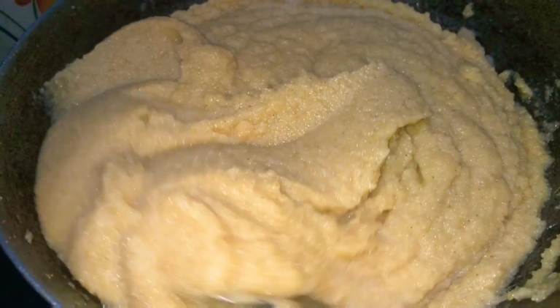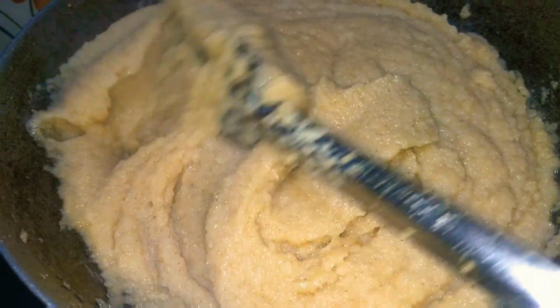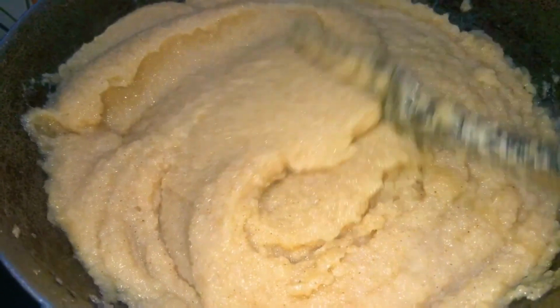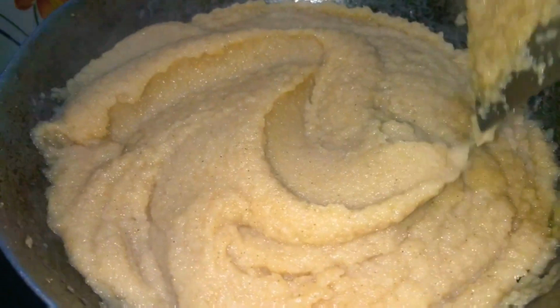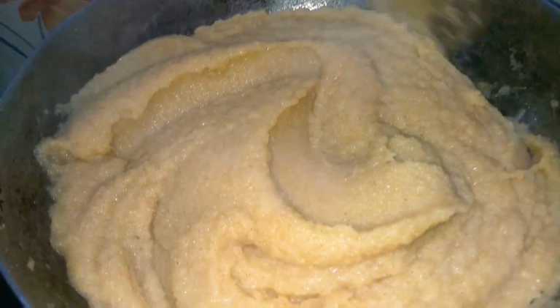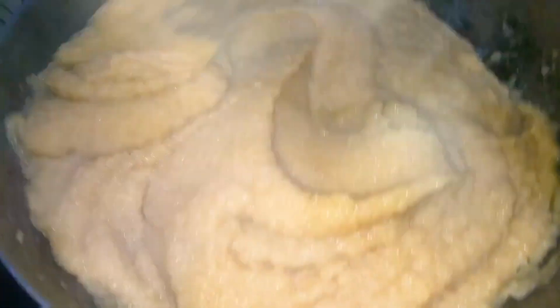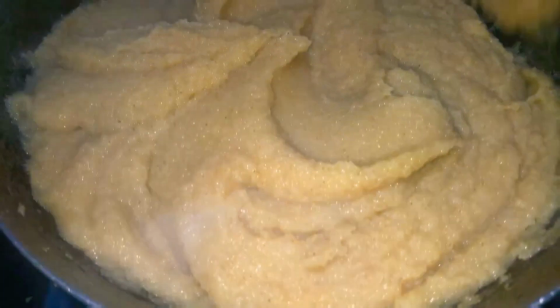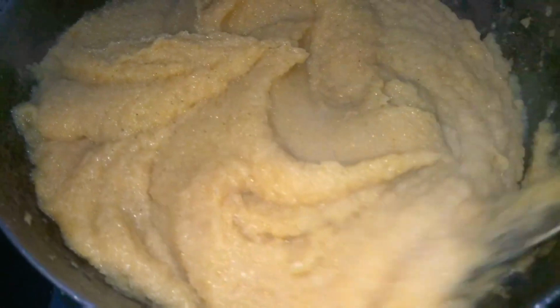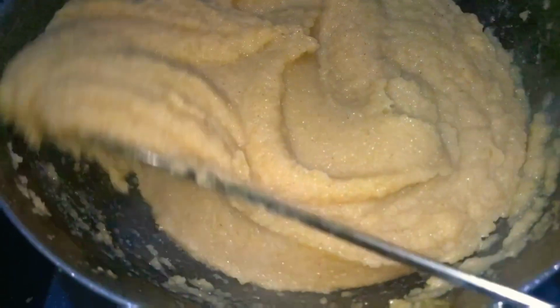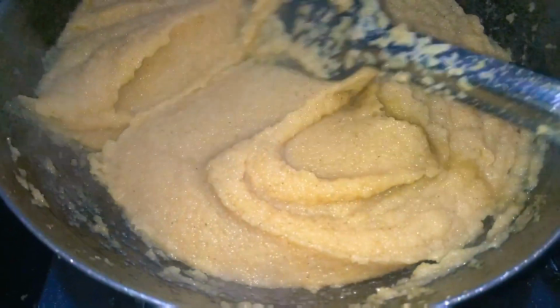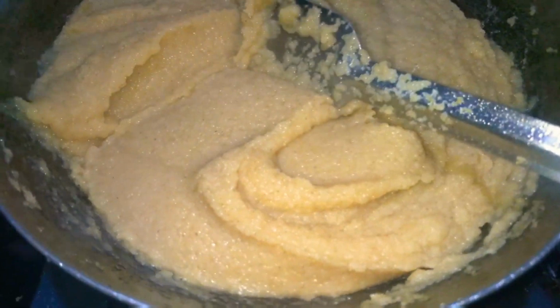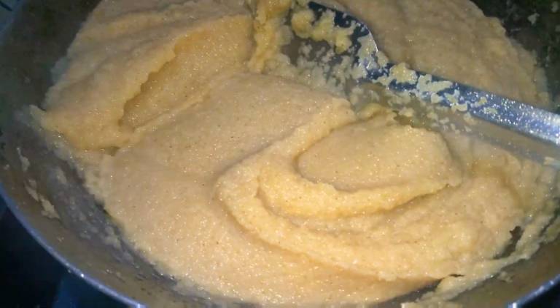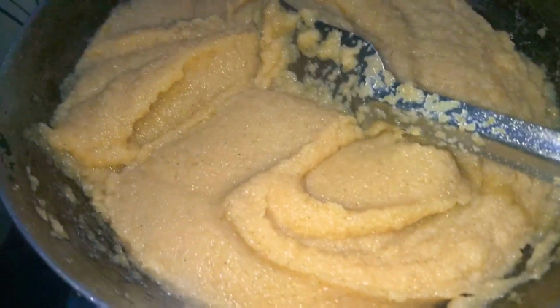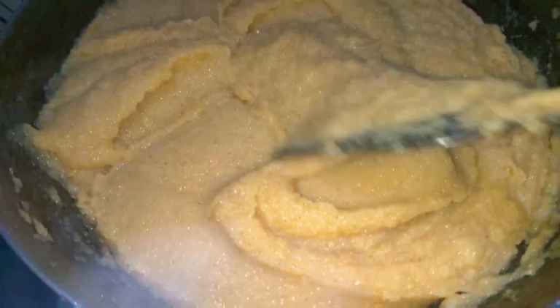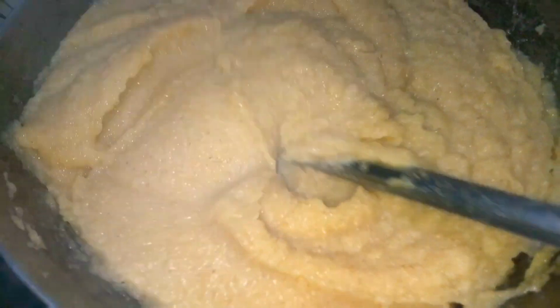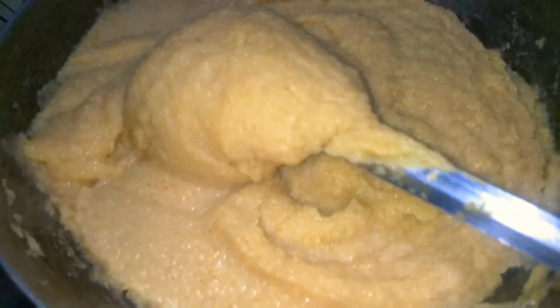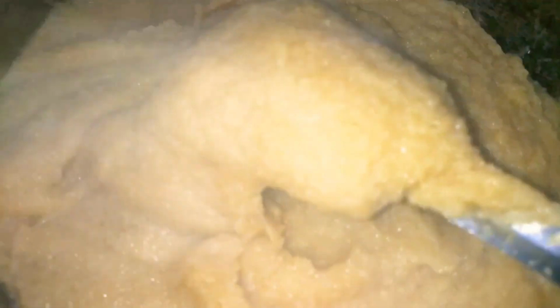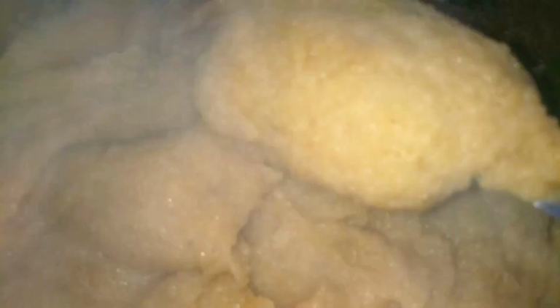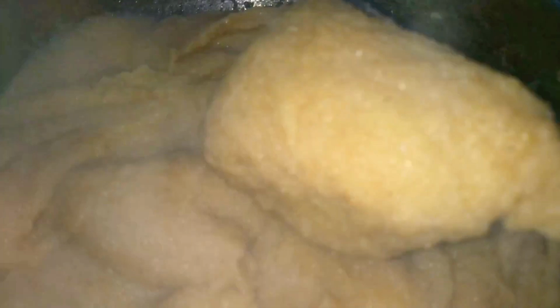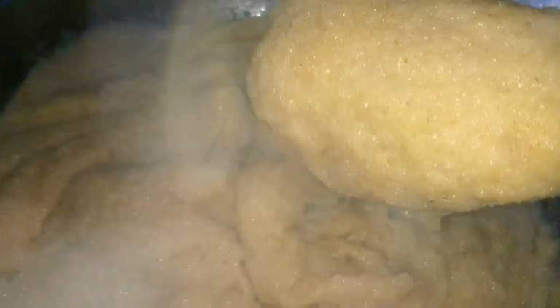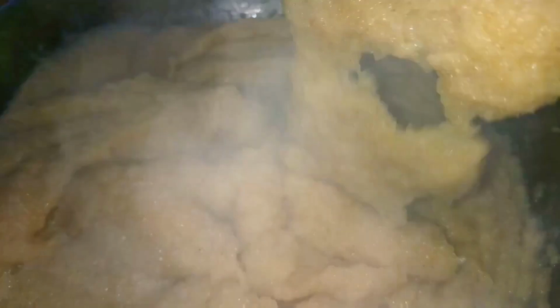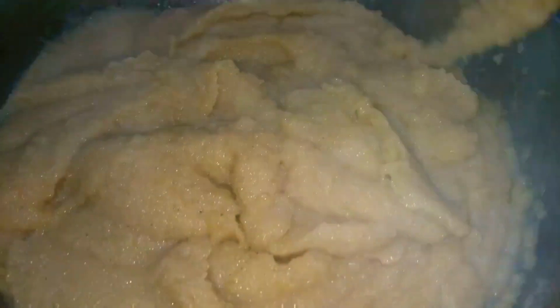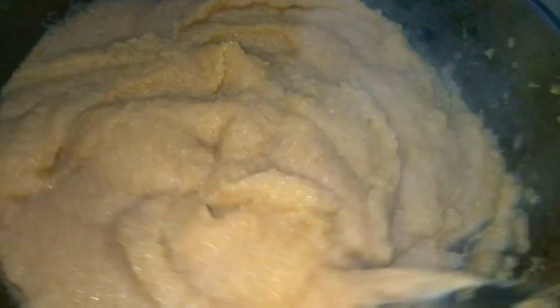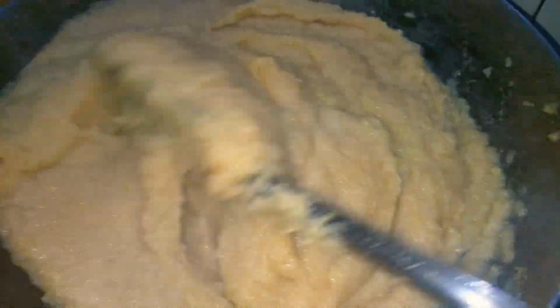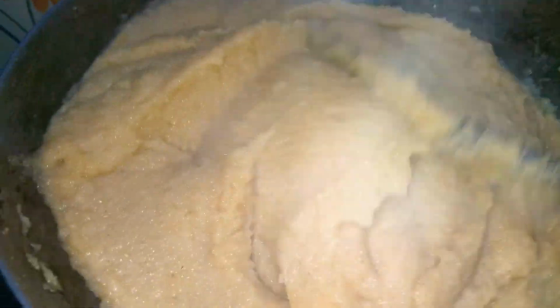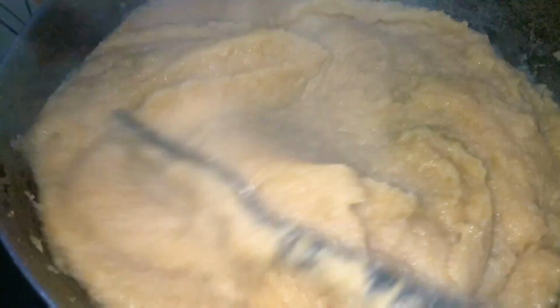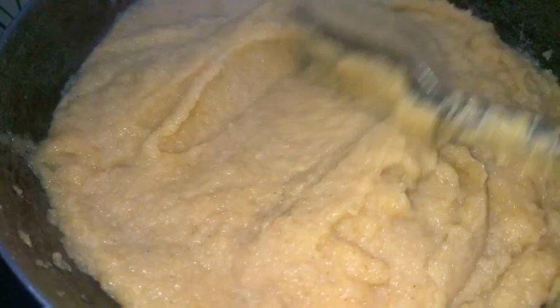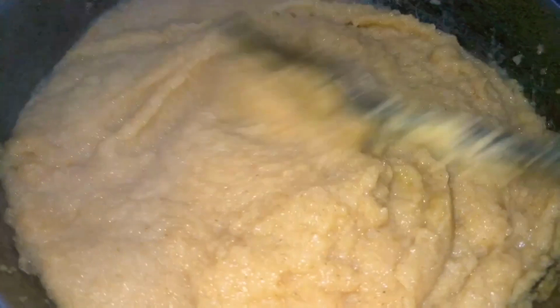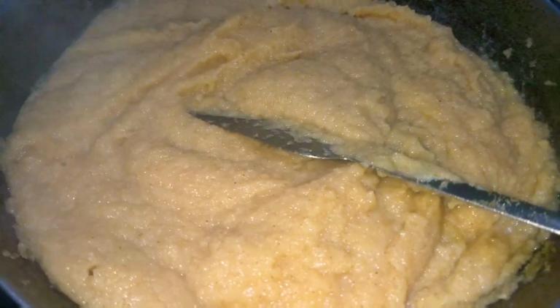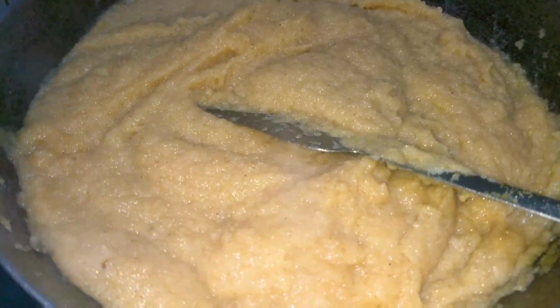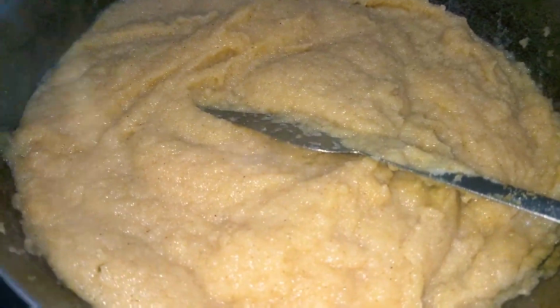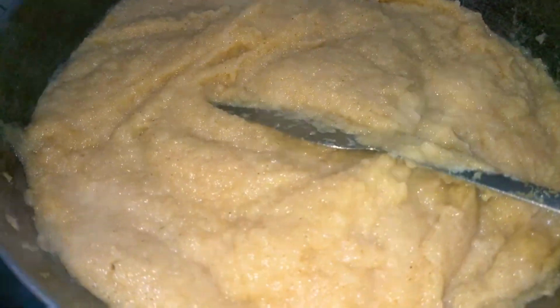The suji halwa is totally ready to eat! Enjoy with your friends and family, and do try out this recipe during the lockdown period. Comment down below how the recipe turned out — I think you will surely love it because it tastes very good.